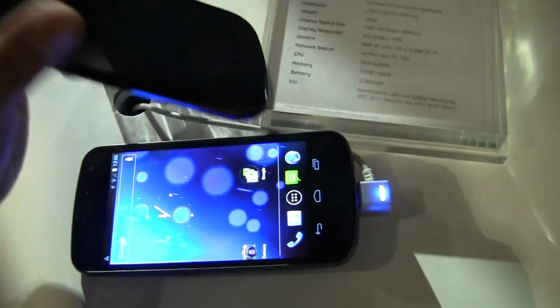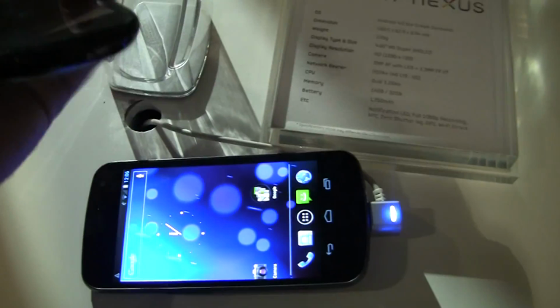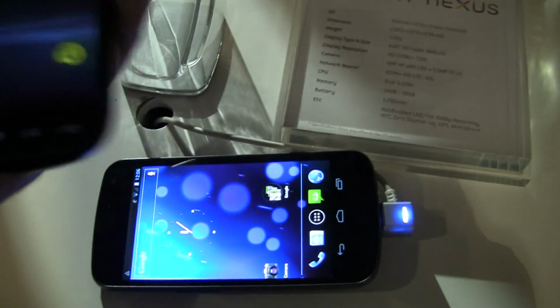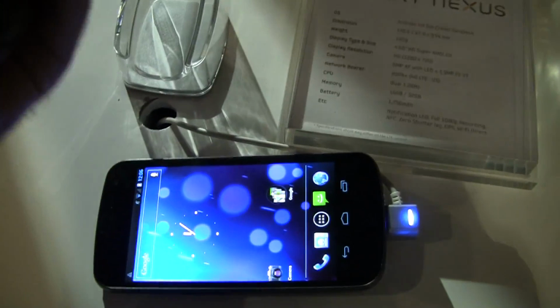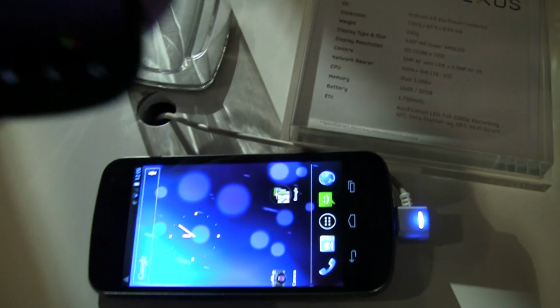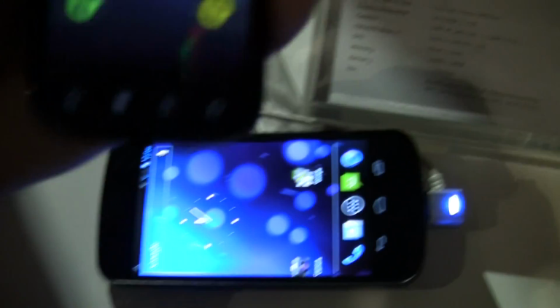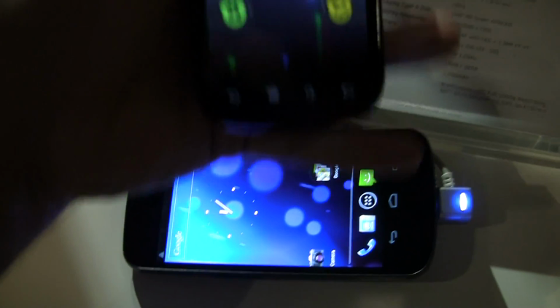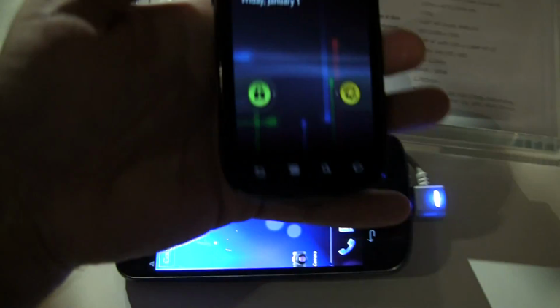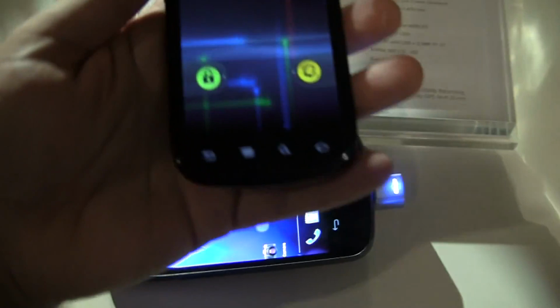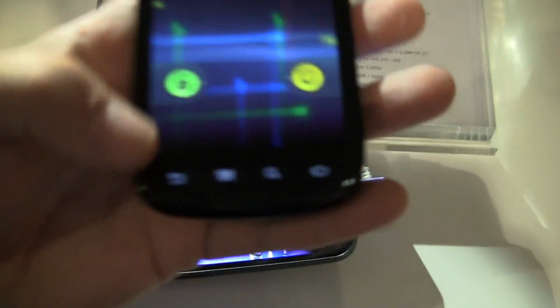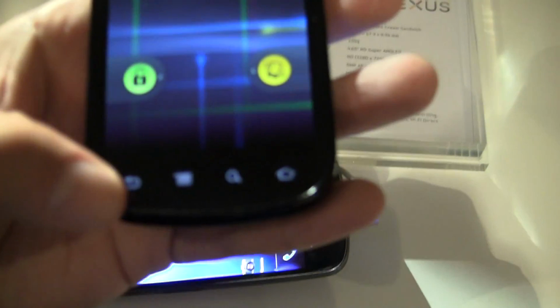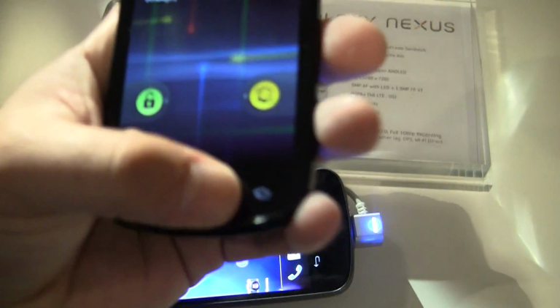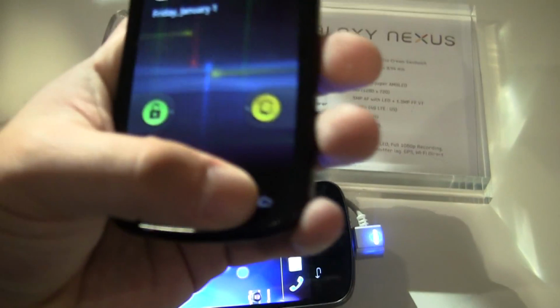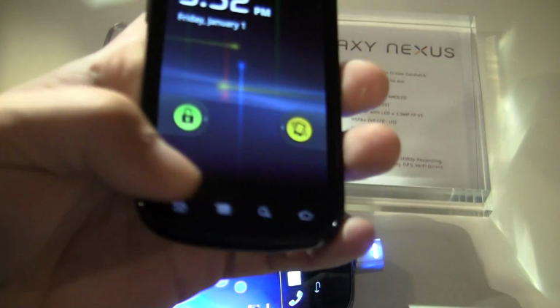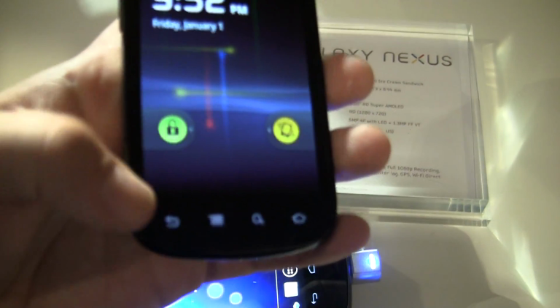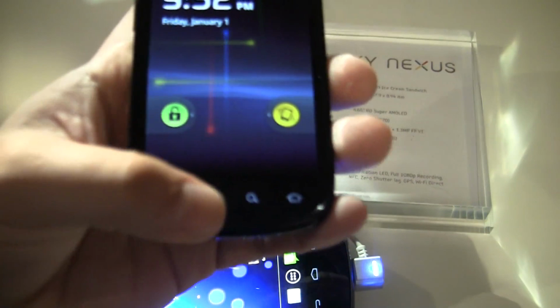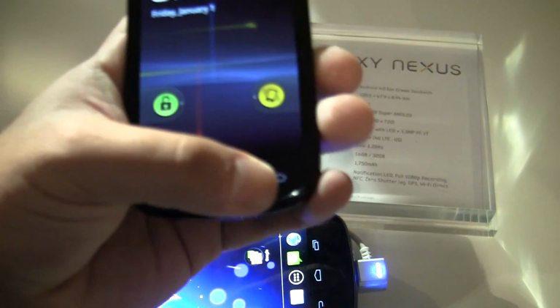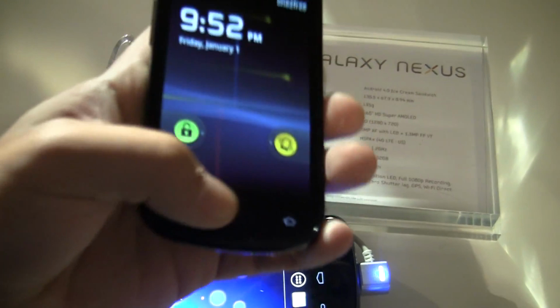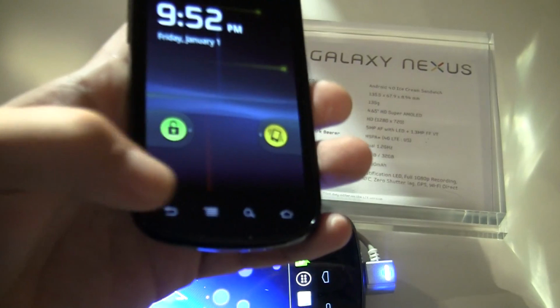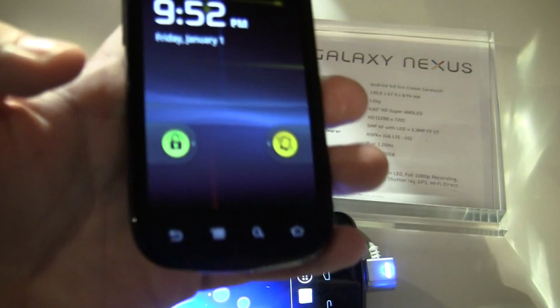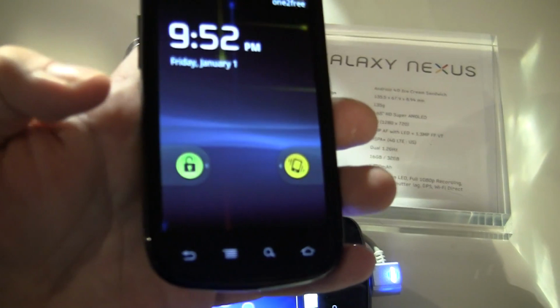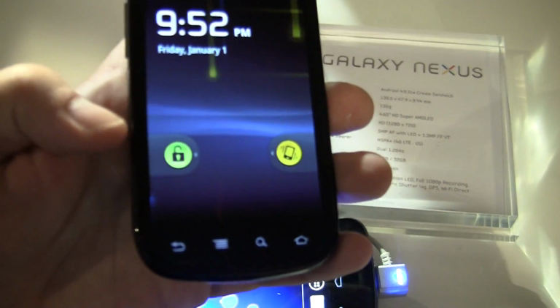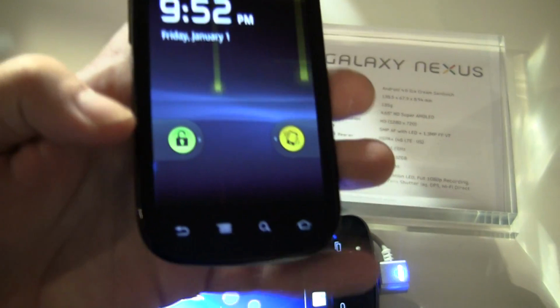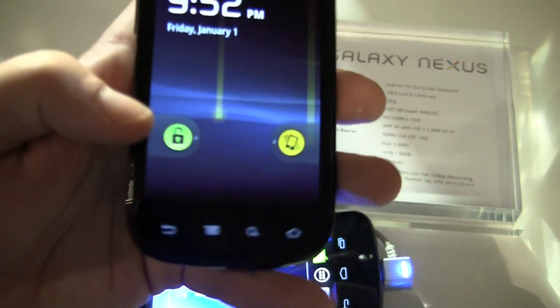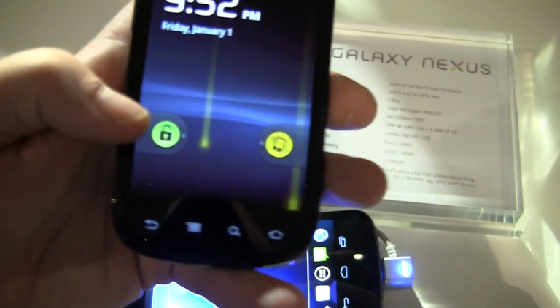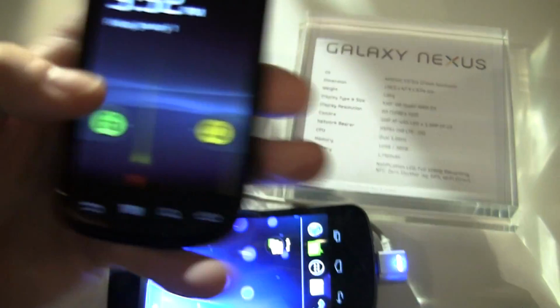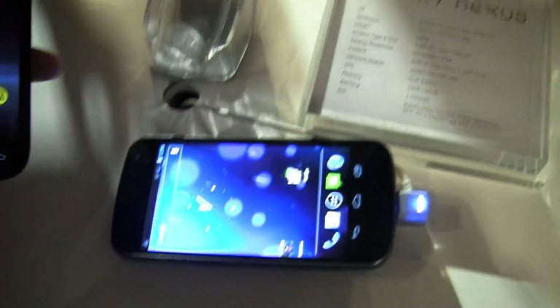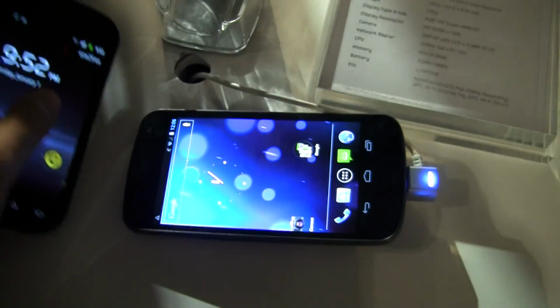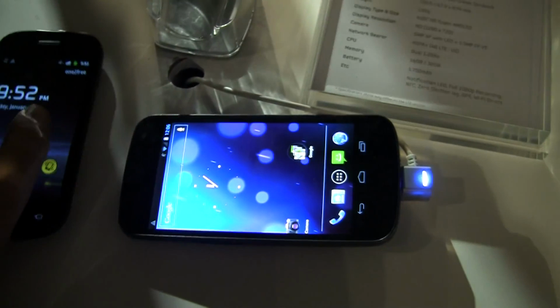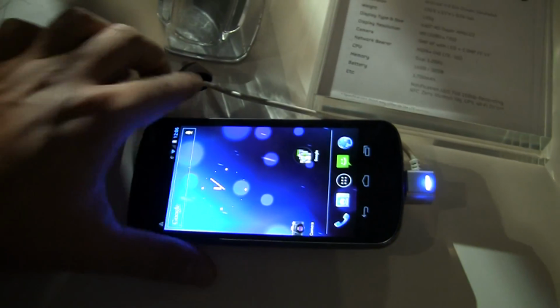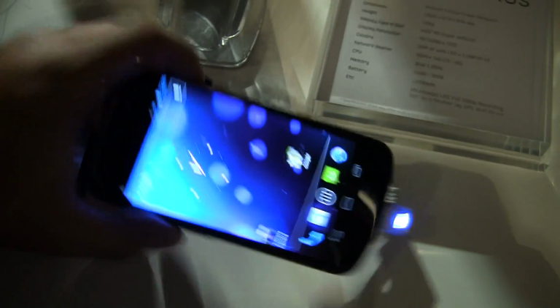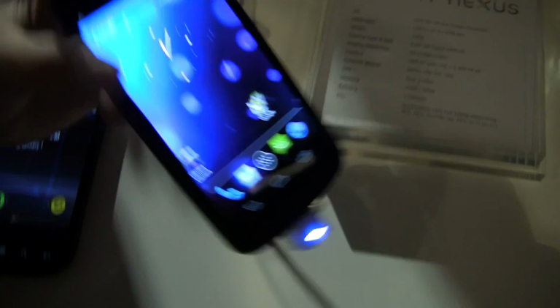These are software haptic feedback buttons on the Nexus S, but they are not built into Android, whereas on the Galaxy Nexus they are.